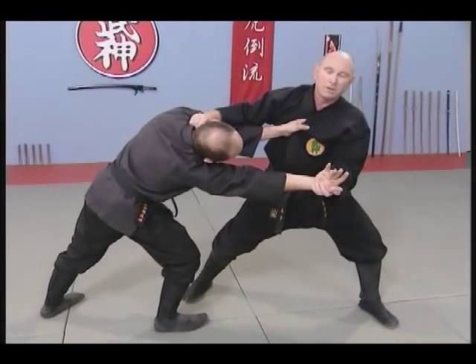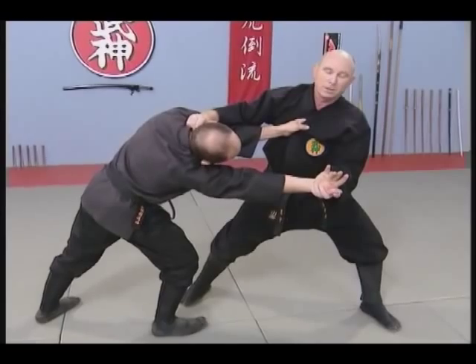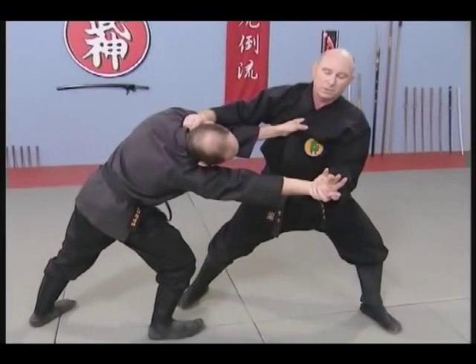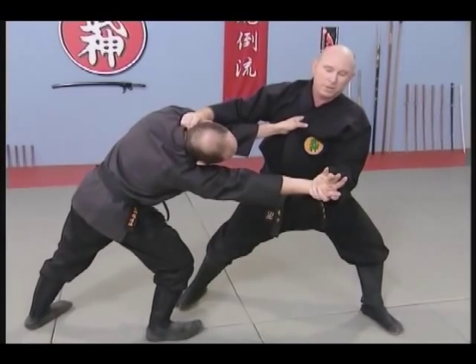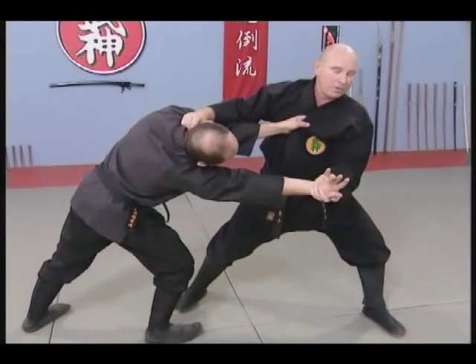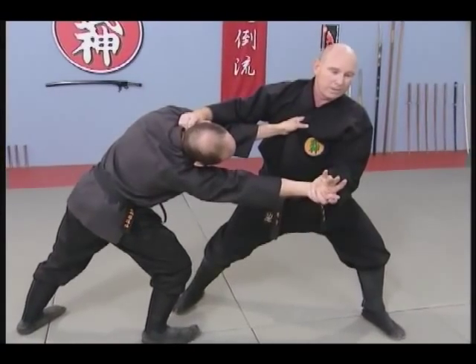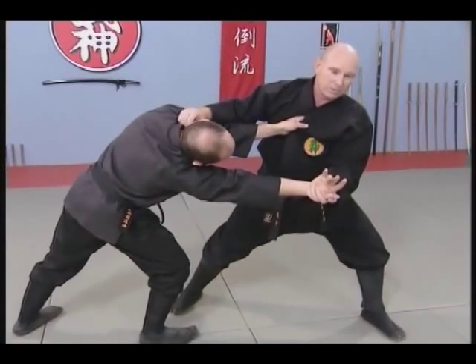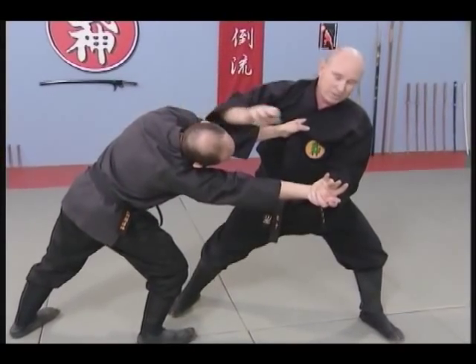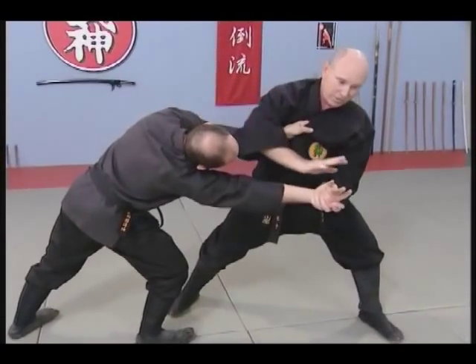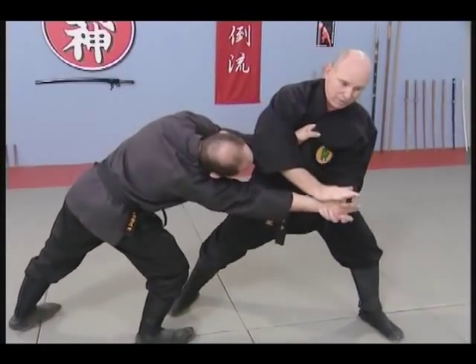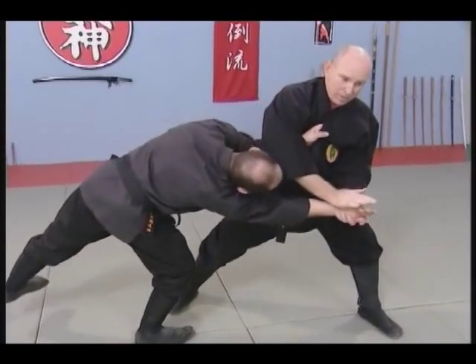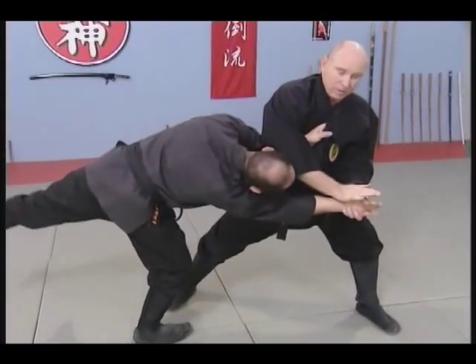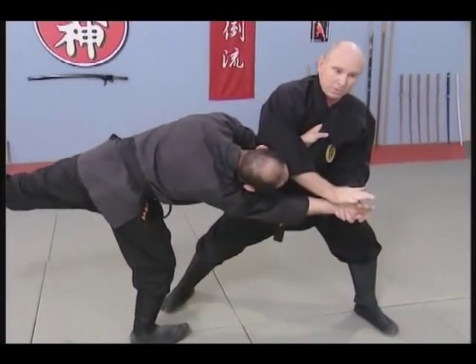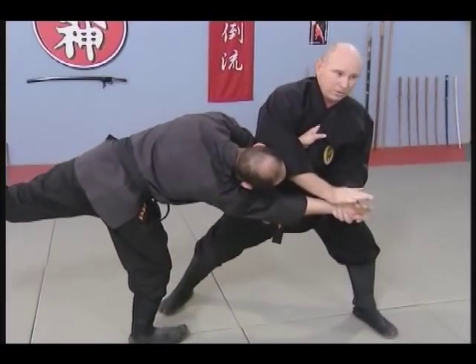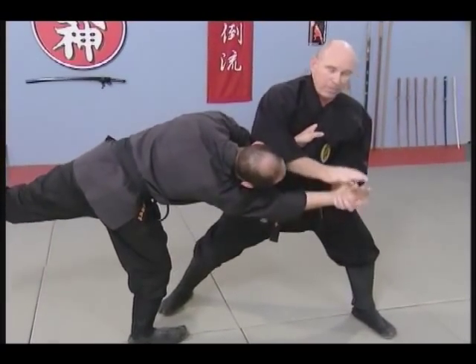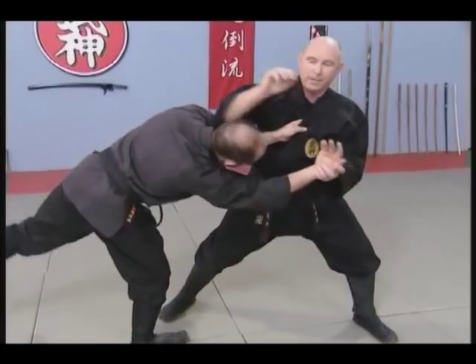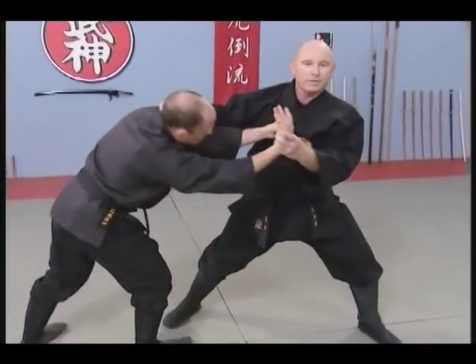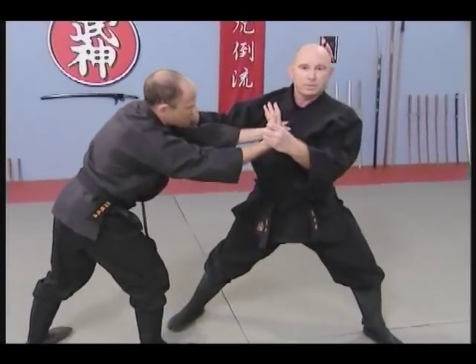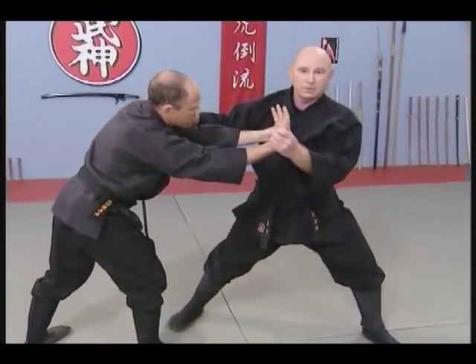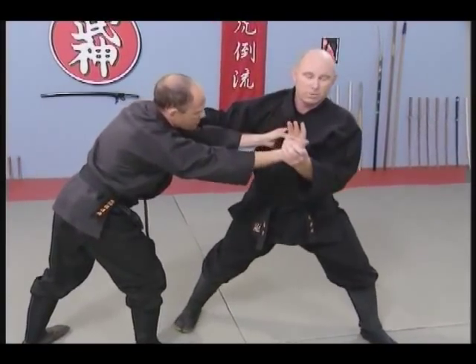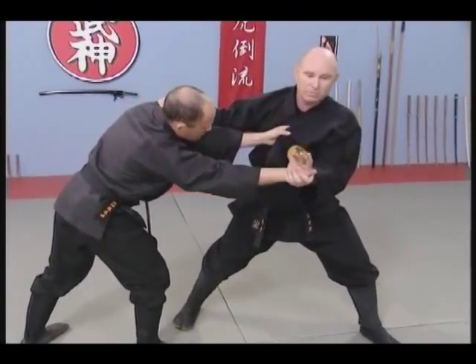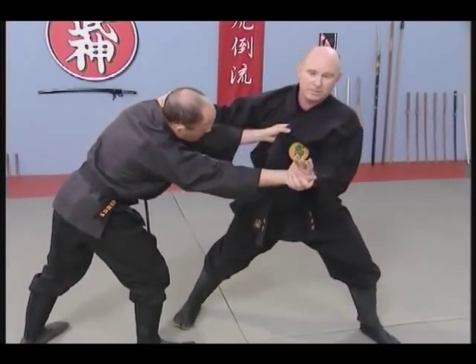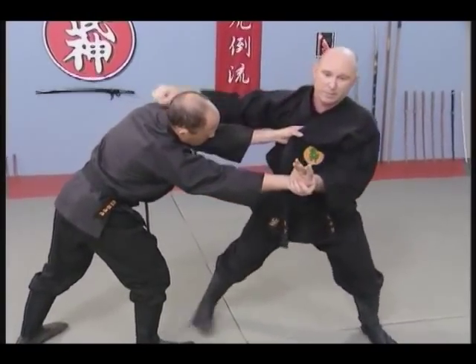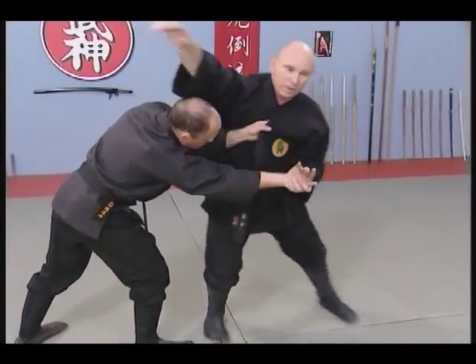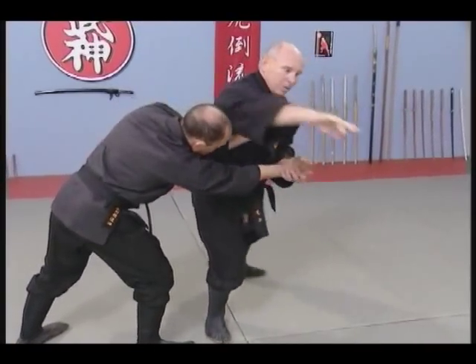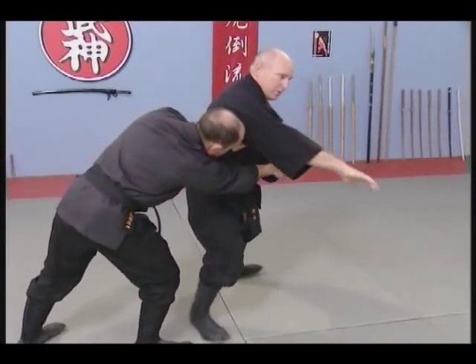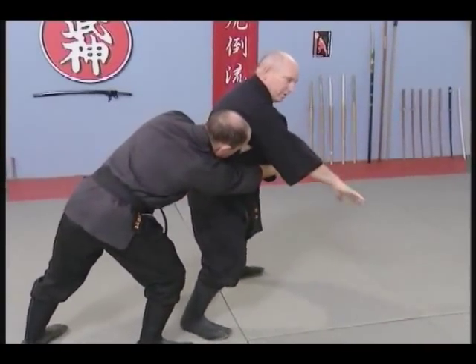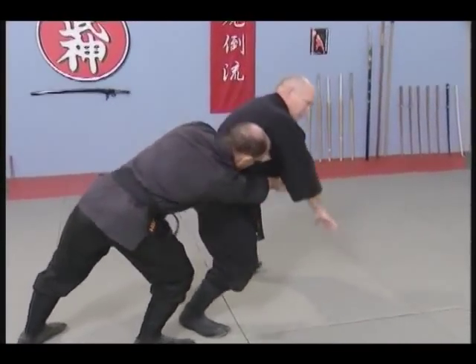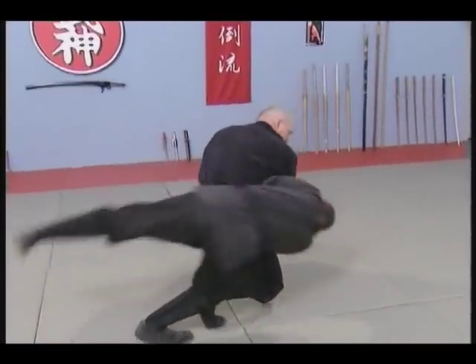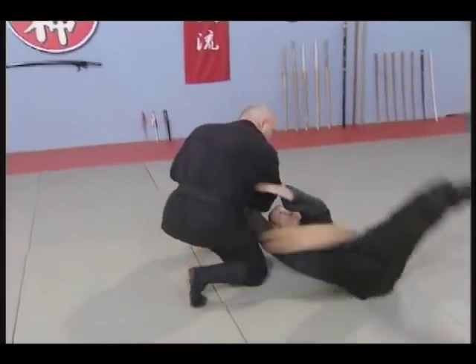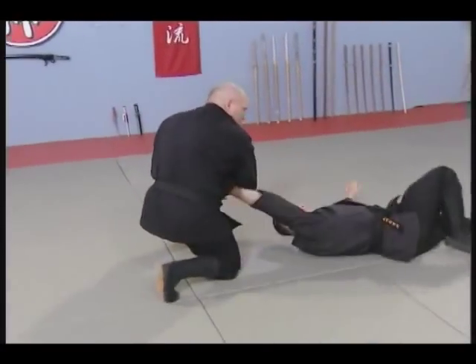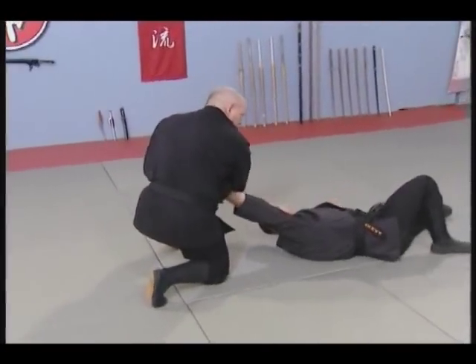From here we have a number of variations. The basic one is to continue in this direction. I can simply continue turning, bring my arm over and pivot.